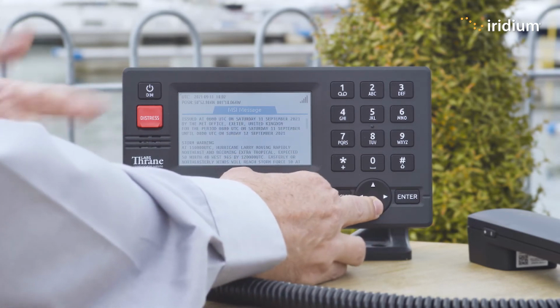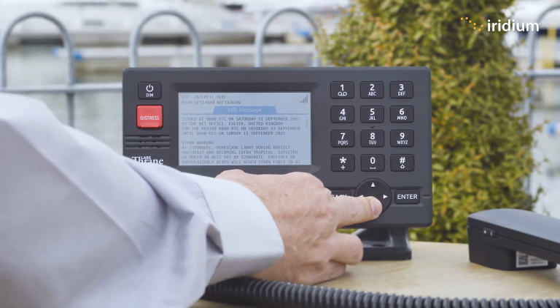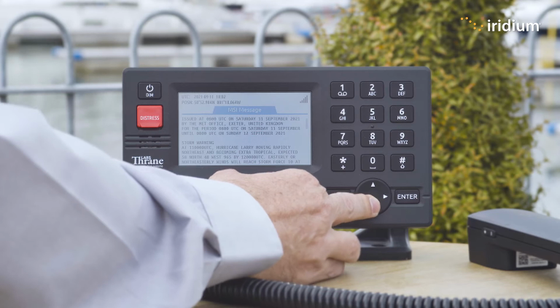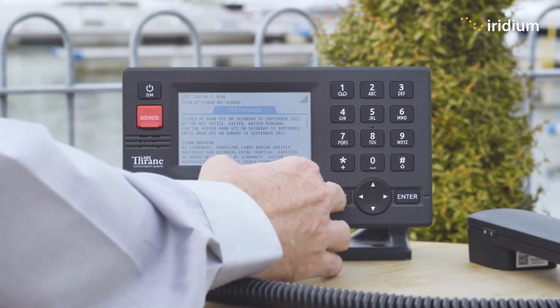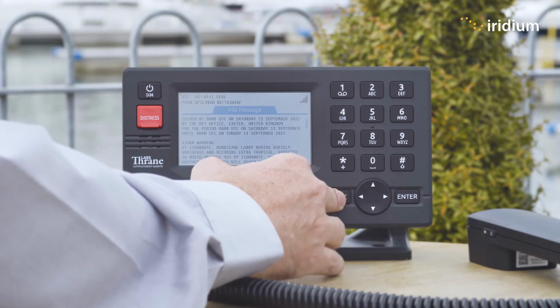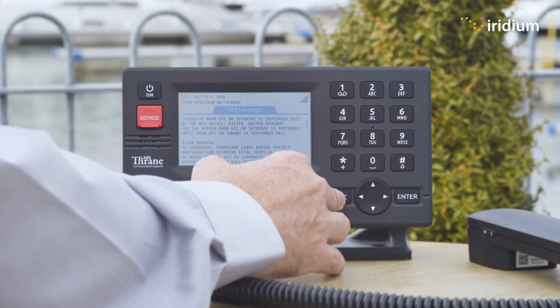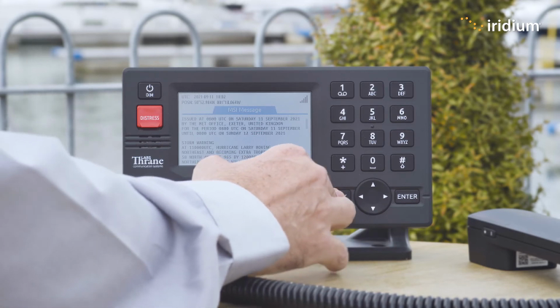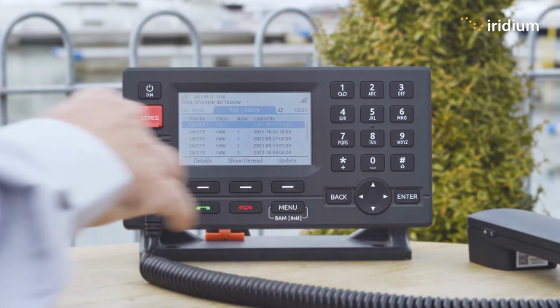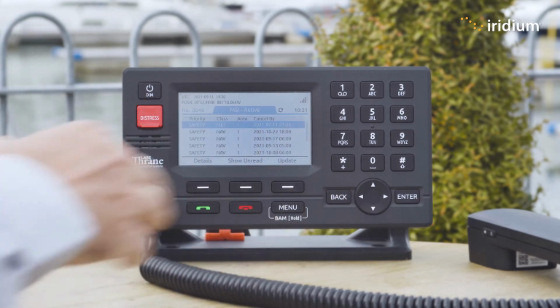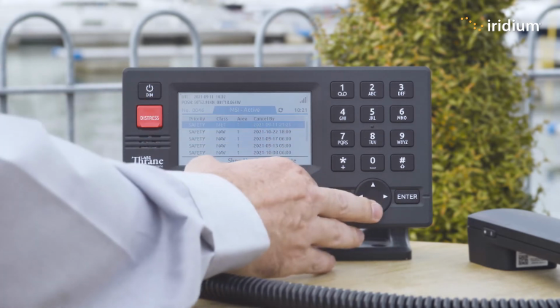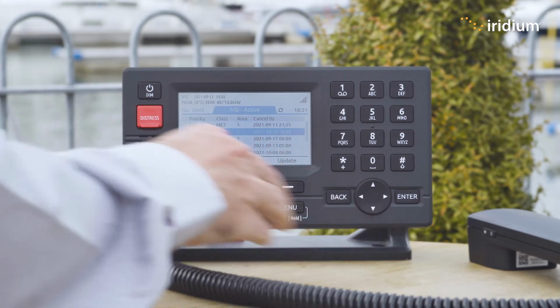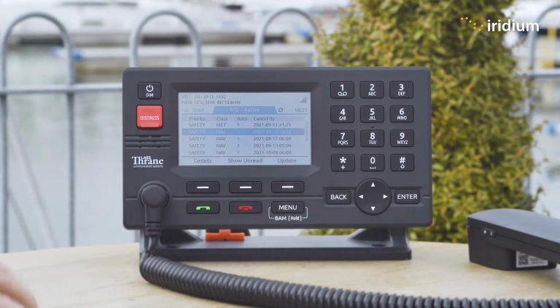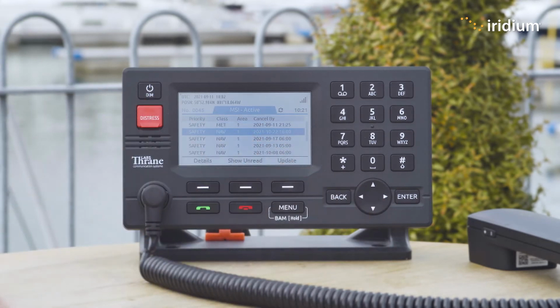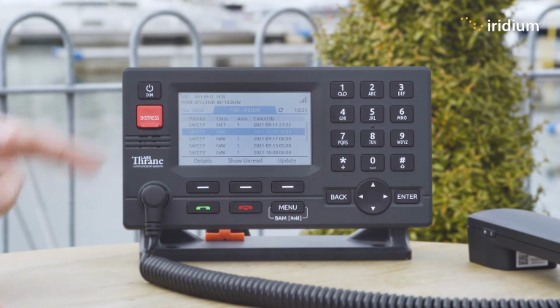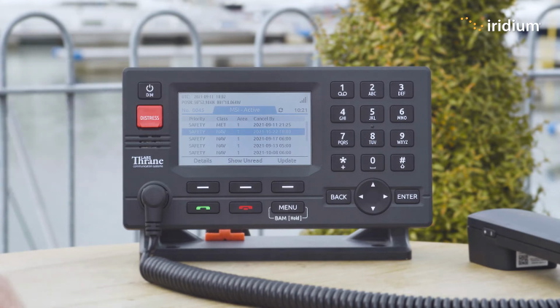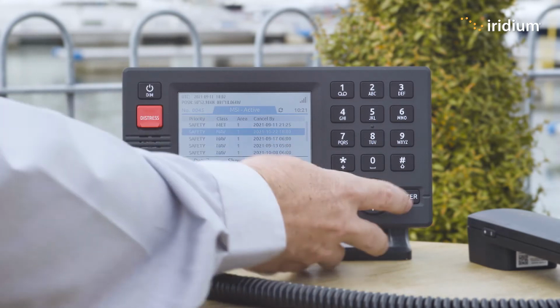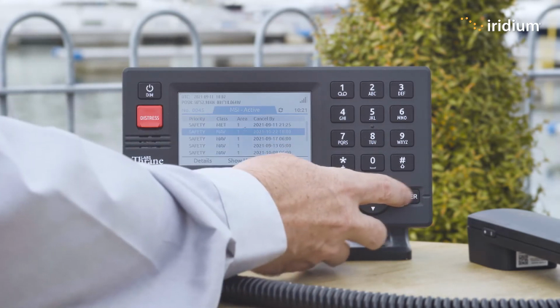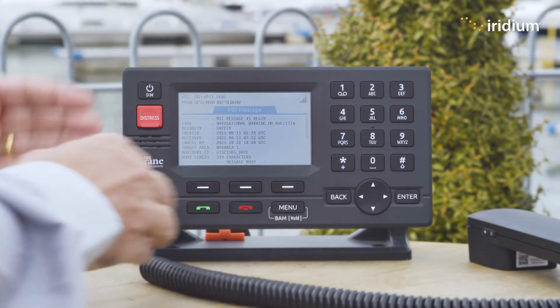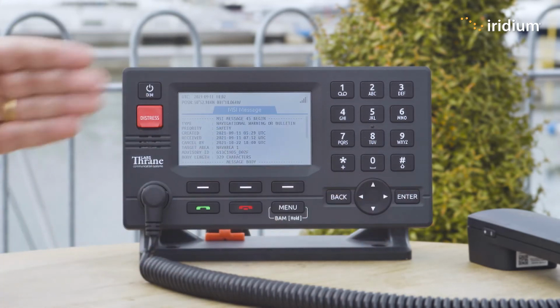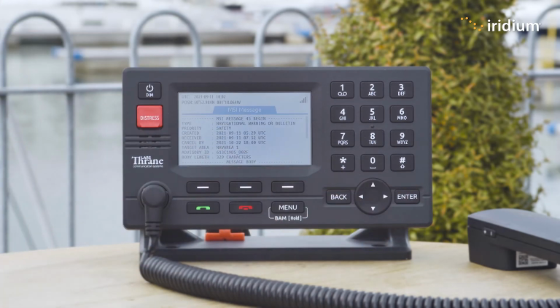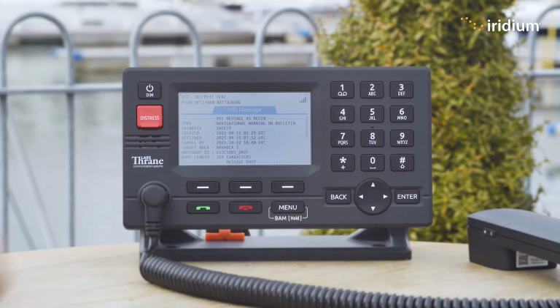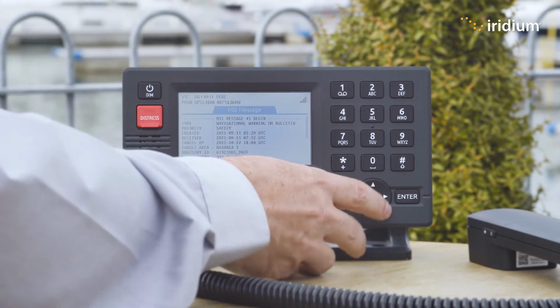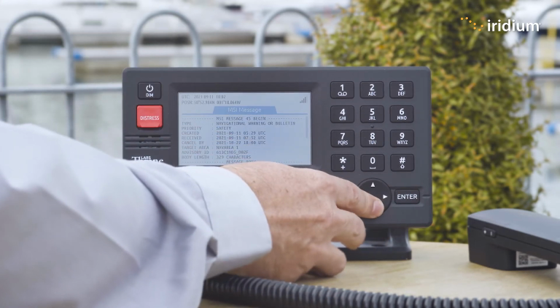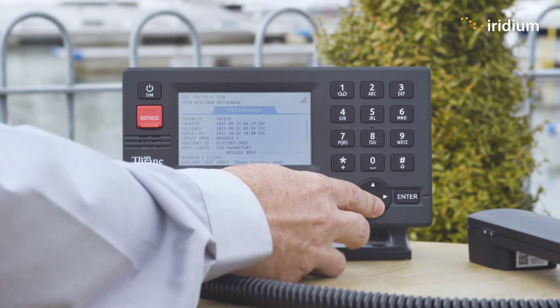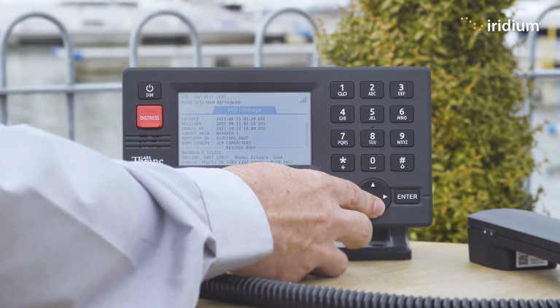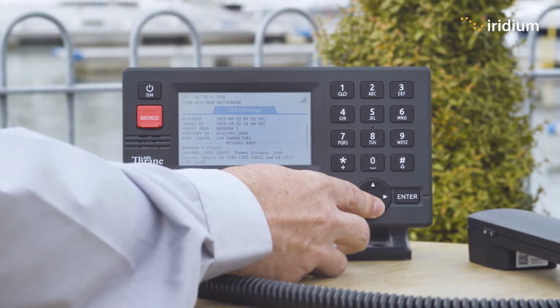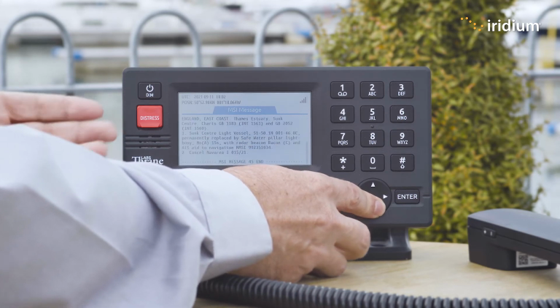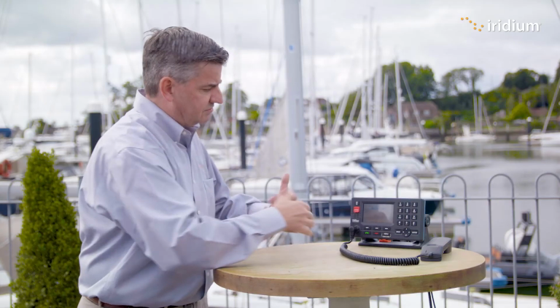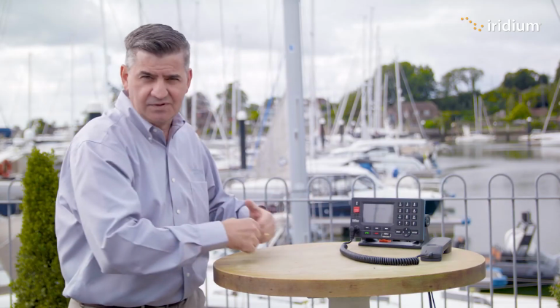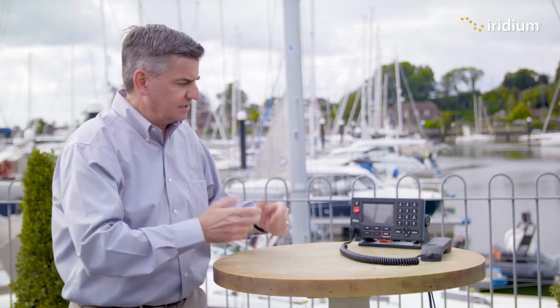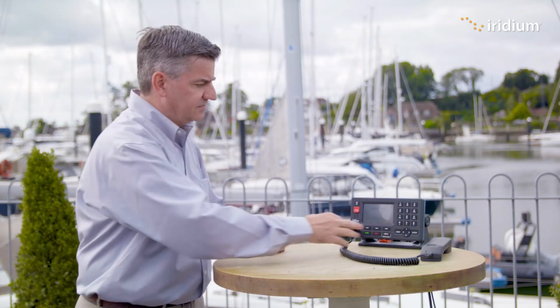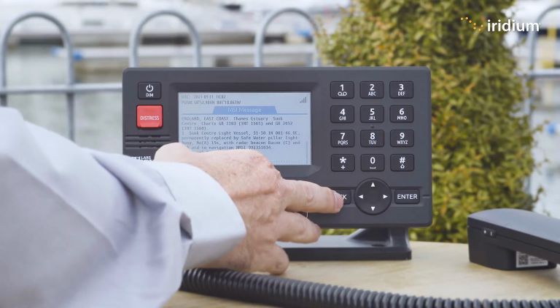There's a storm warning today, so that's other information we need to be aware of. Going back out, we also have the Nav Area broadcast, so we can go into that and have a look at that. Again we've got the metadata at the top; we go to the bottom and we can see the actual information — rigs we have to stay clear of, things like that.